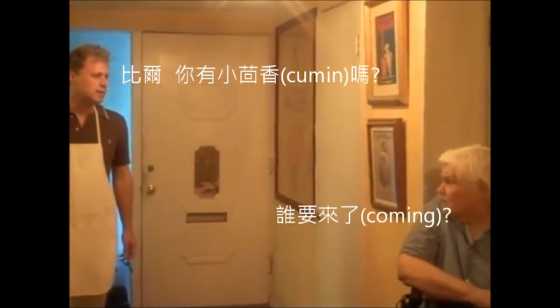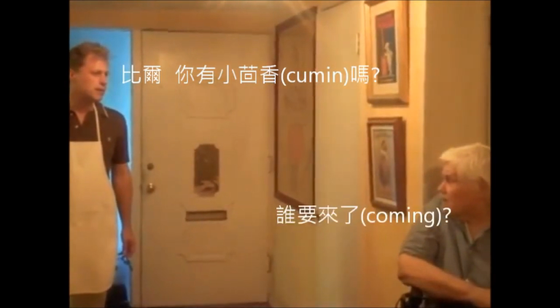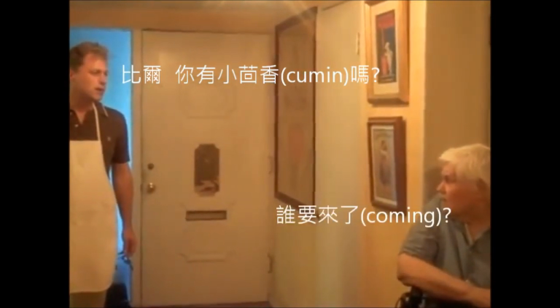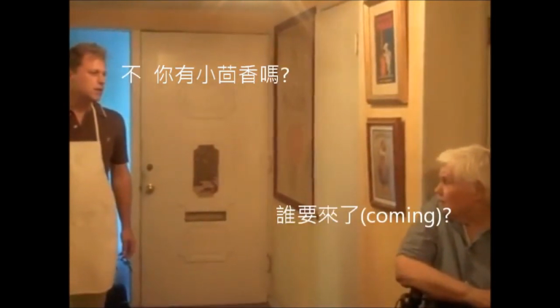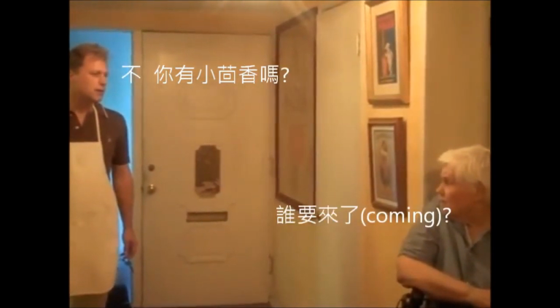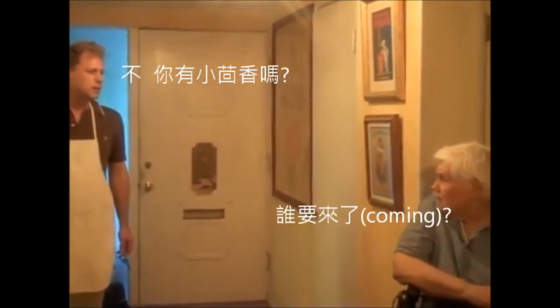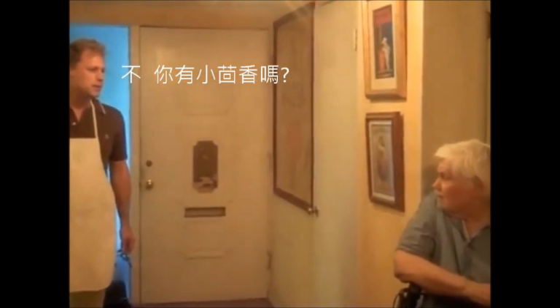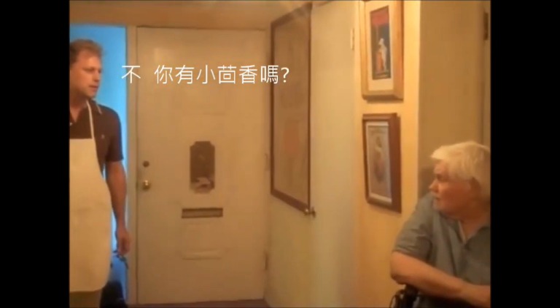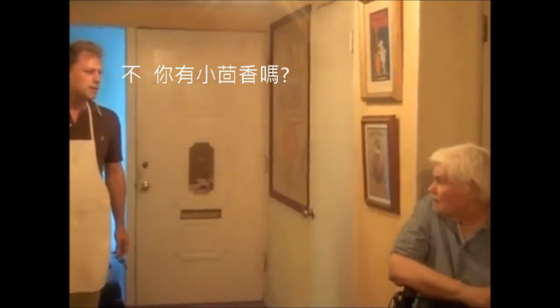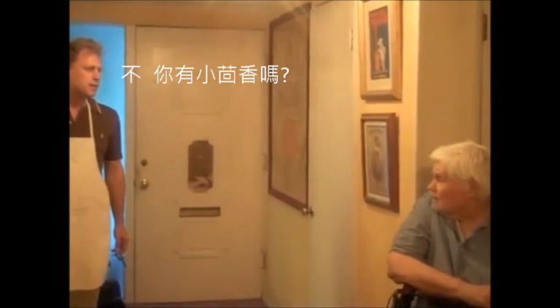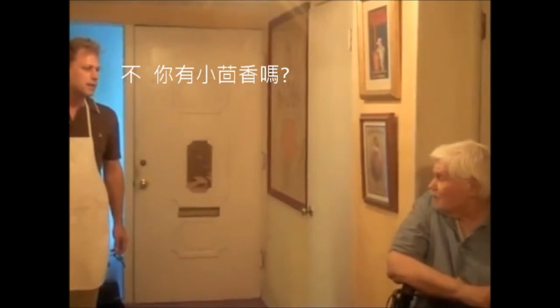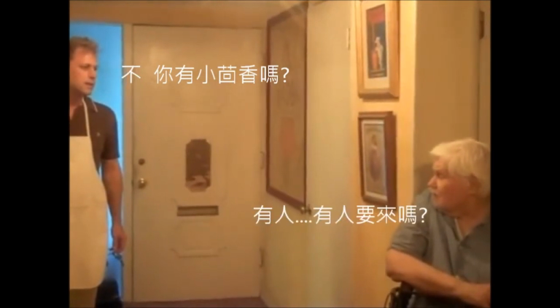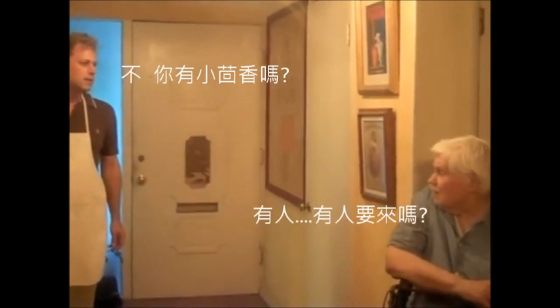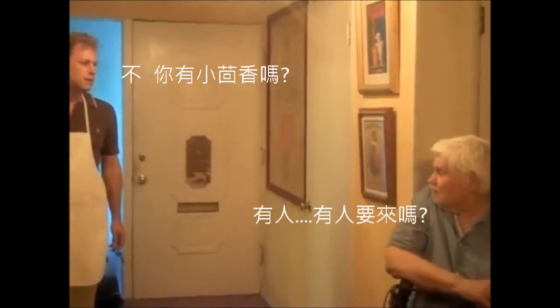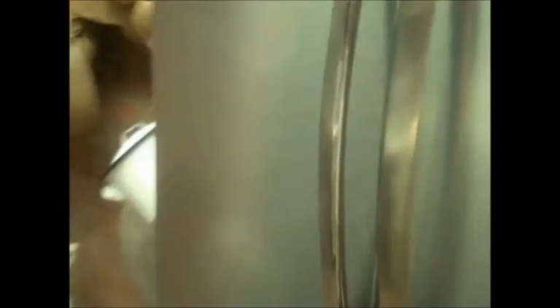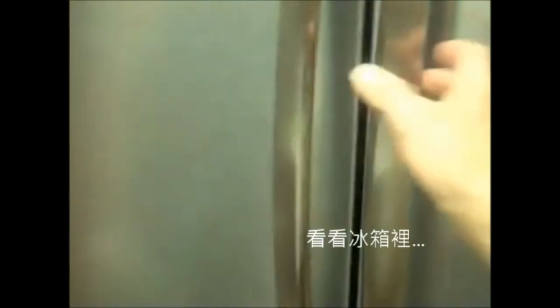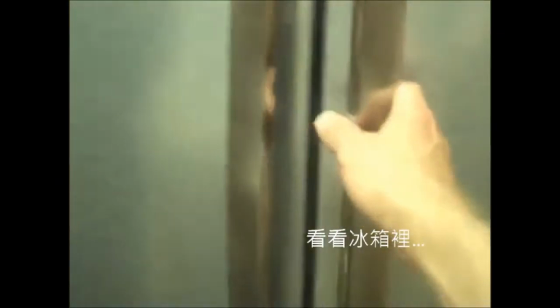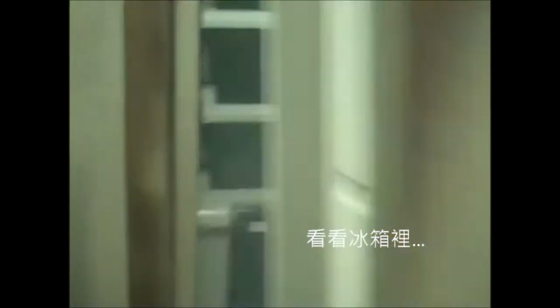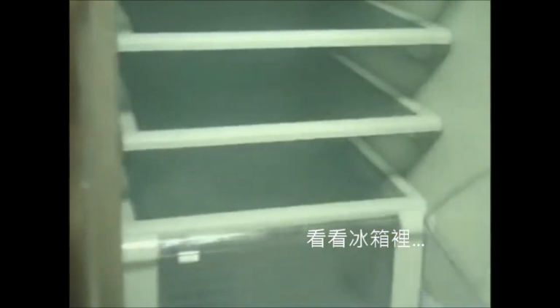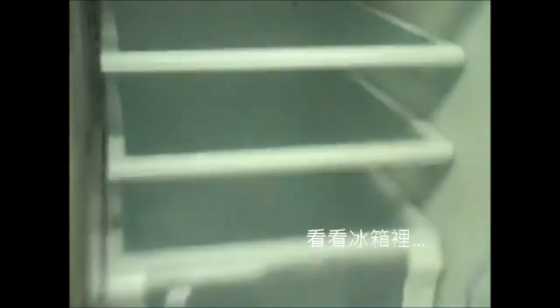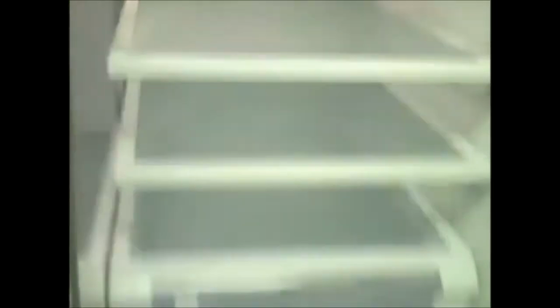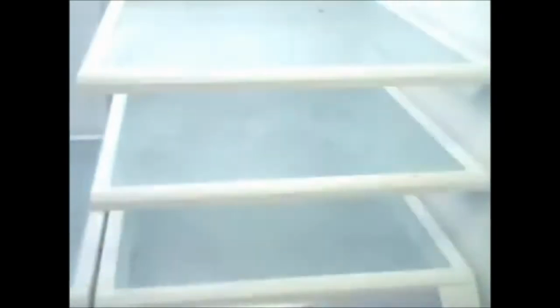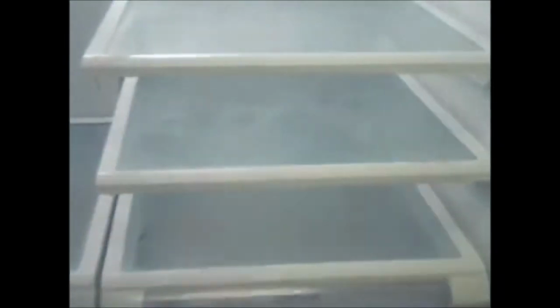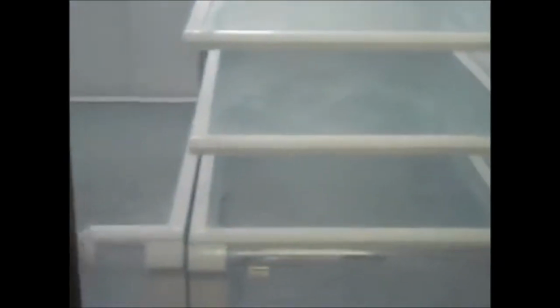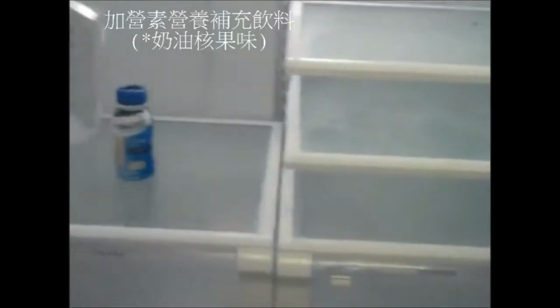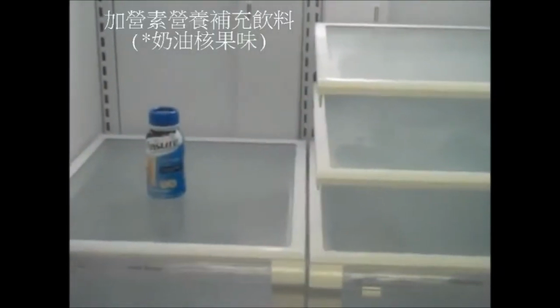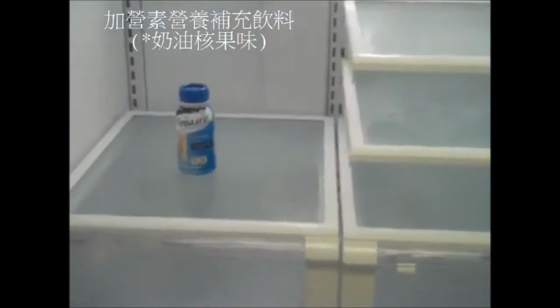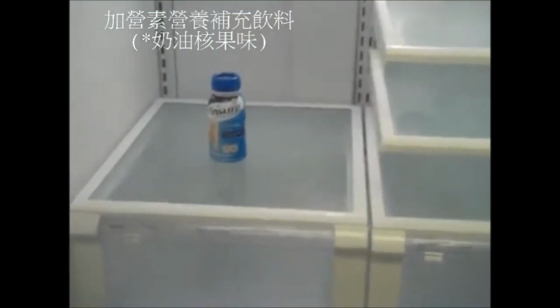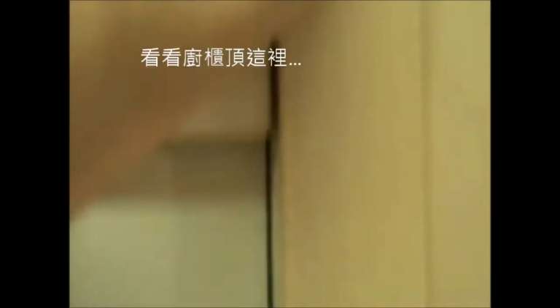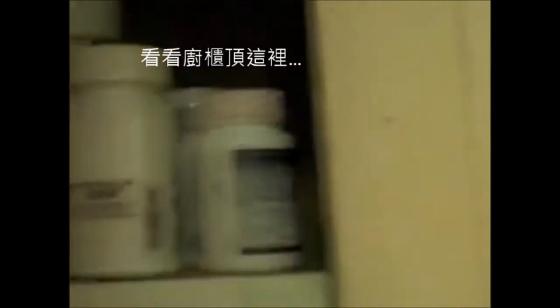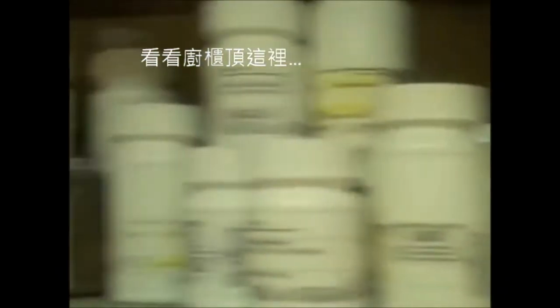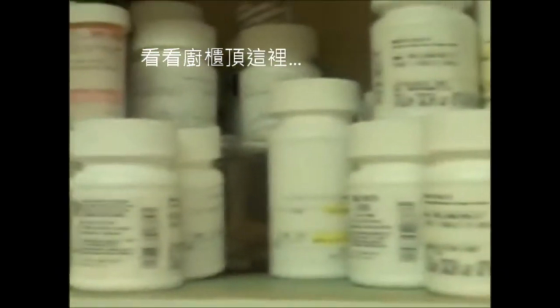Who's cumin? No, do you have any cumin? Somebody's coming. Let's take a look in the refrigerator. Look up in the cupboard here.